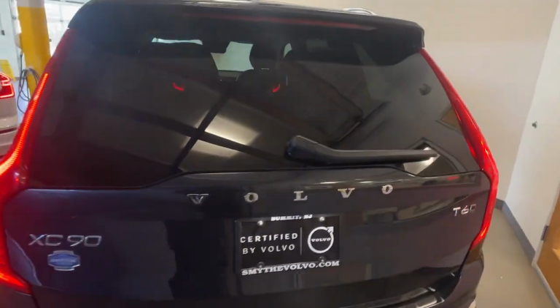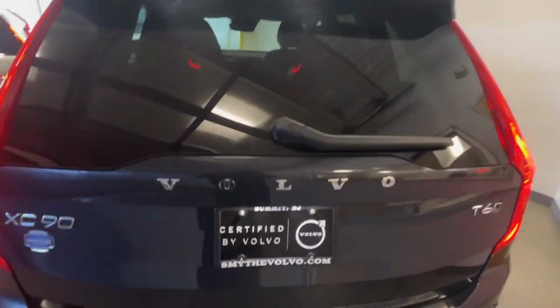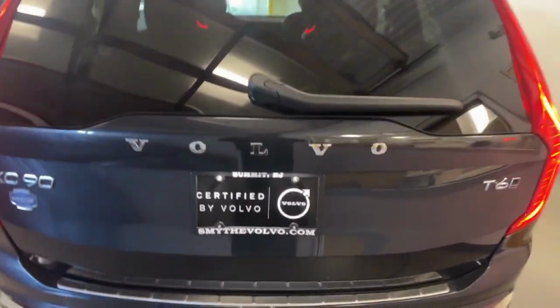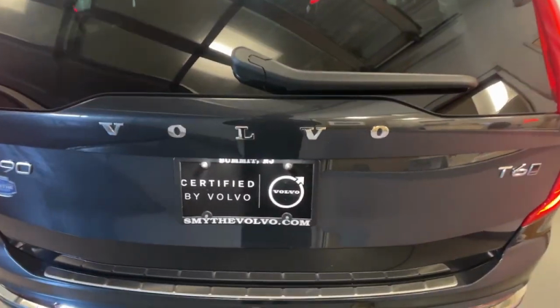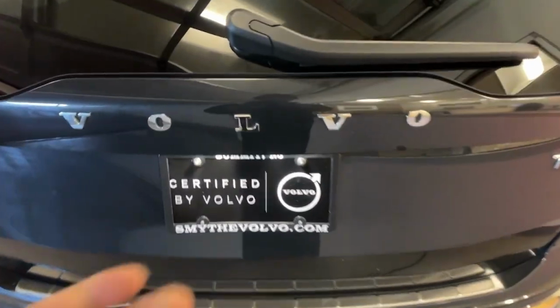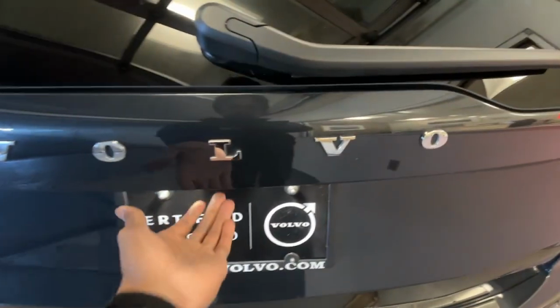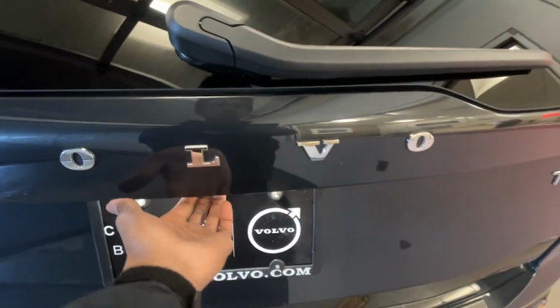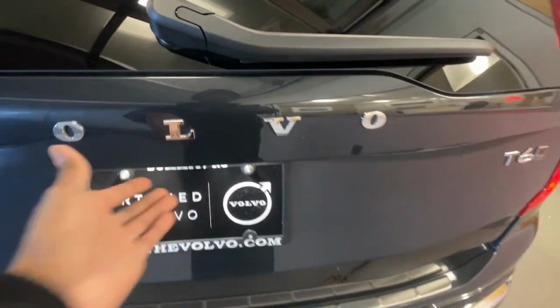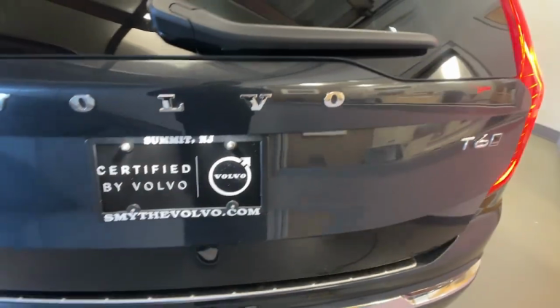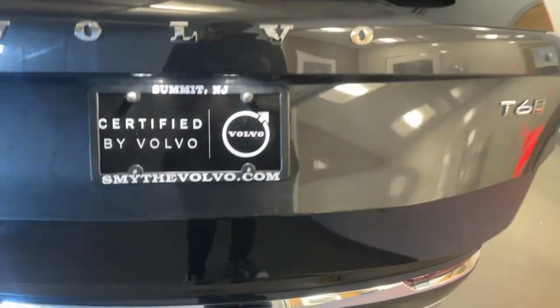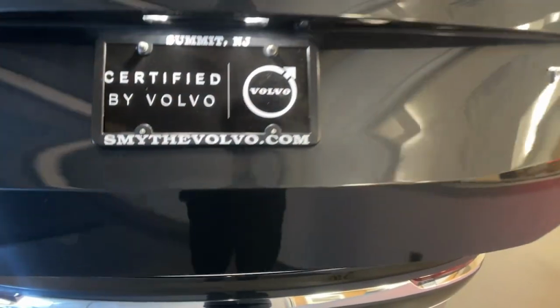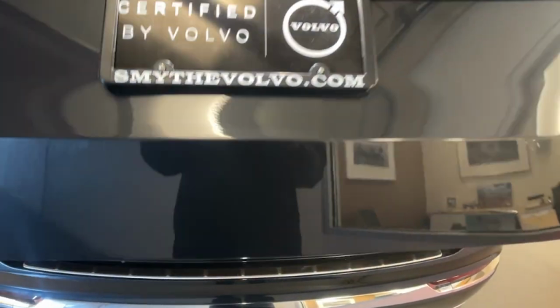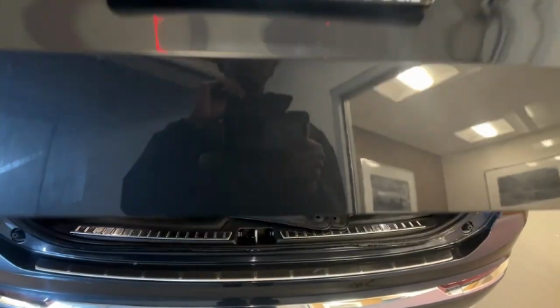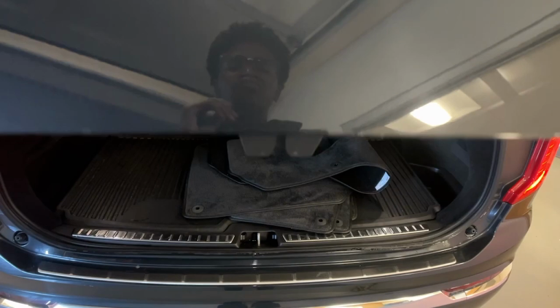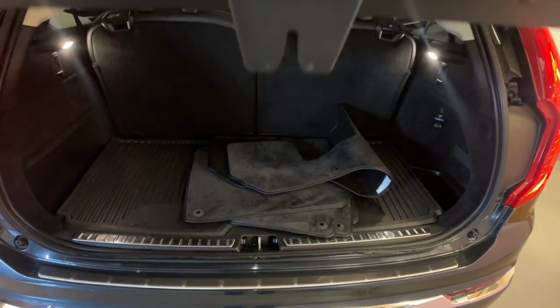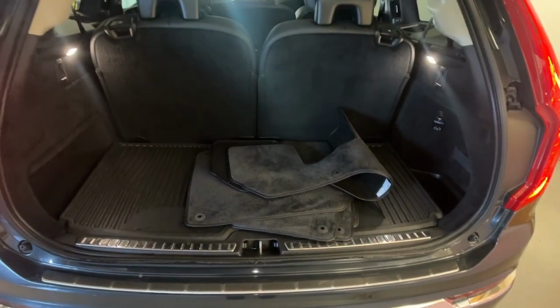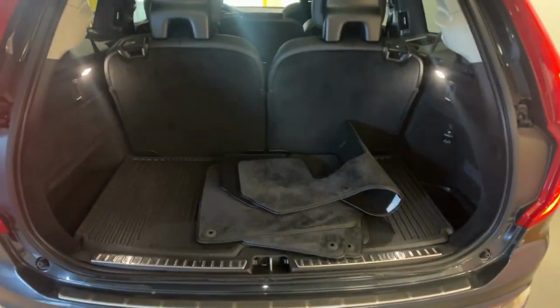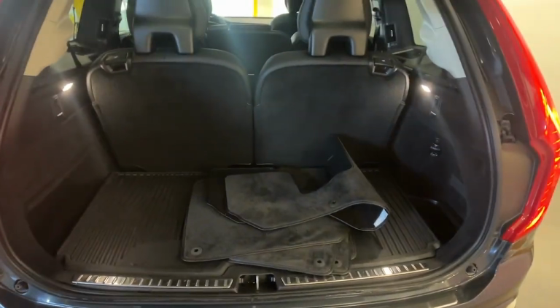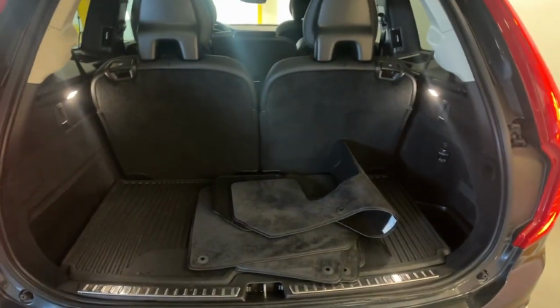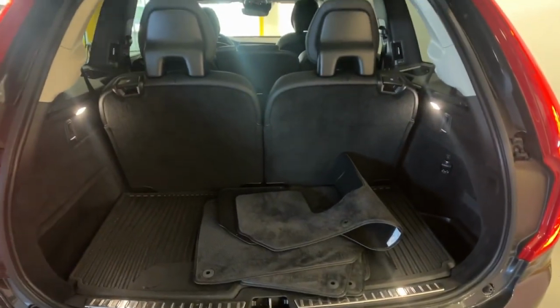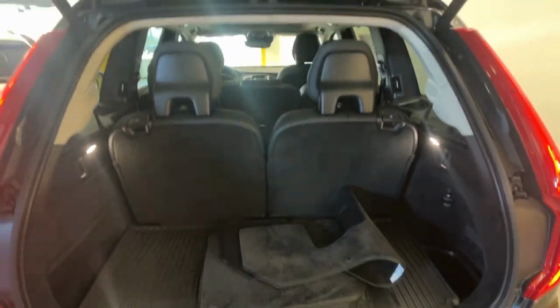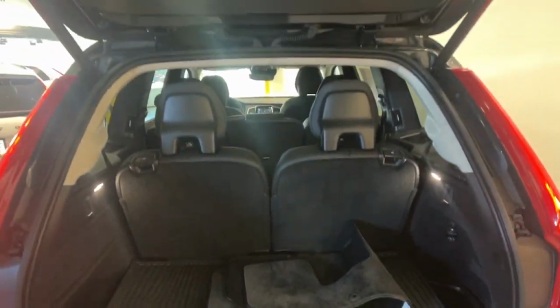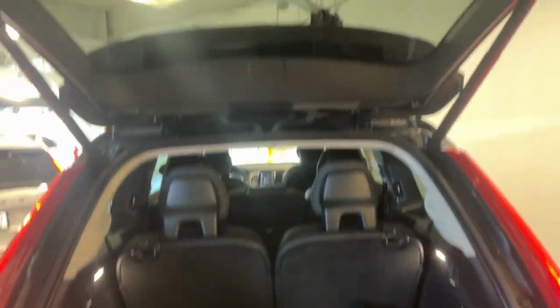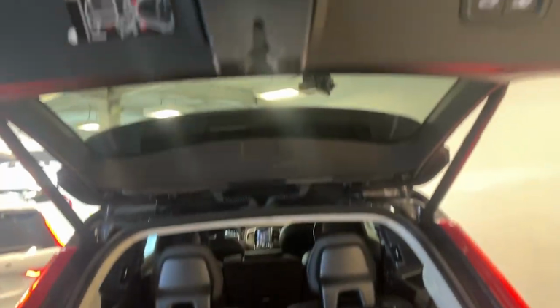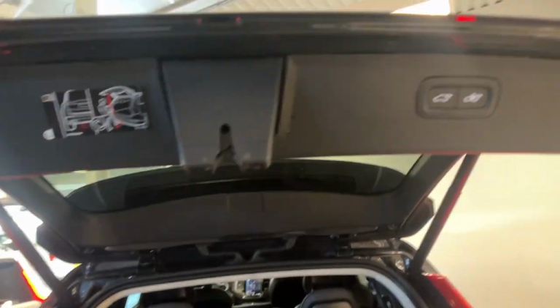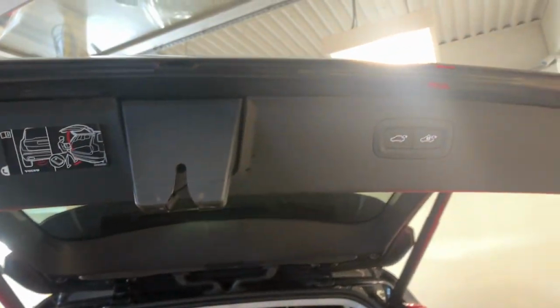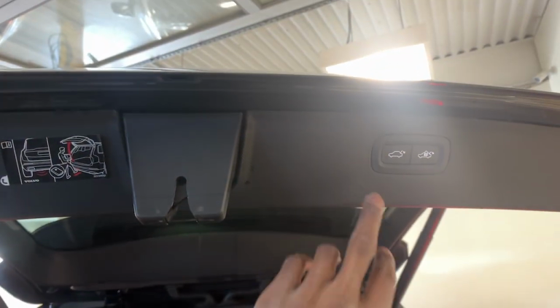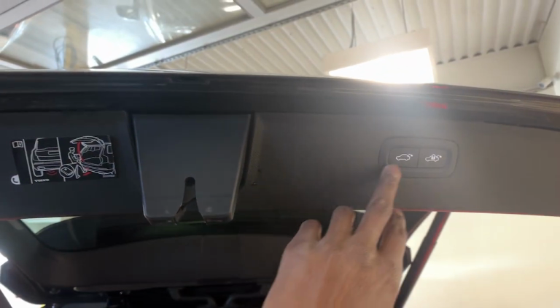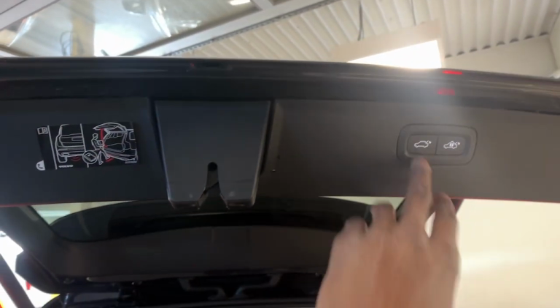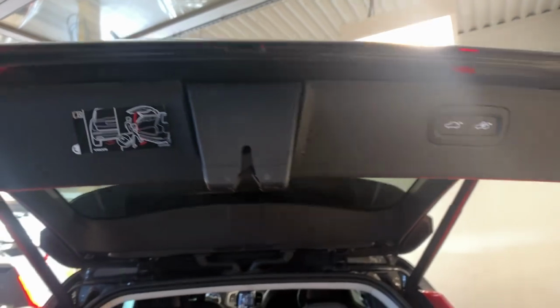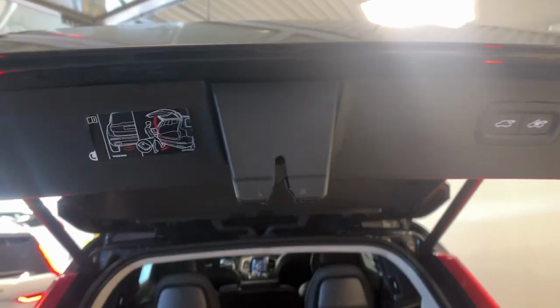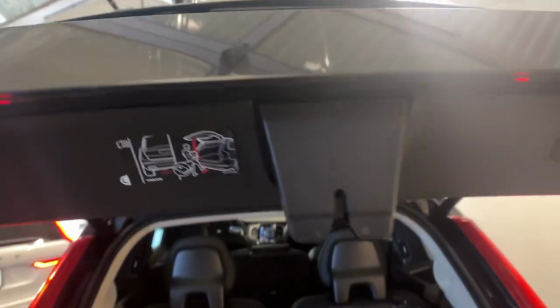The following are some of this vehicle's highlighted options: heated steering wheel, Apple CarPlay and/or Android Auto, moonroof, keyless entry, navigation system.